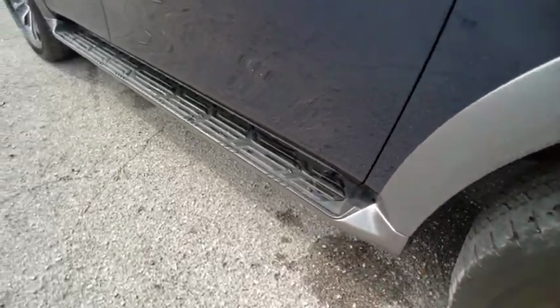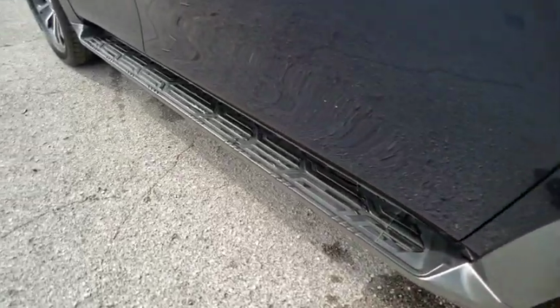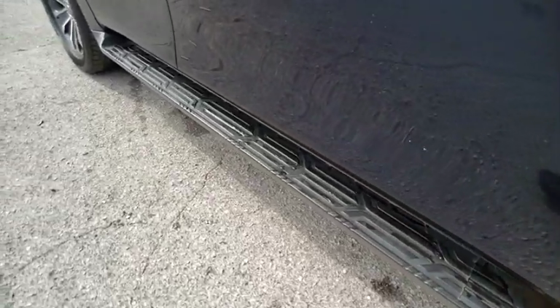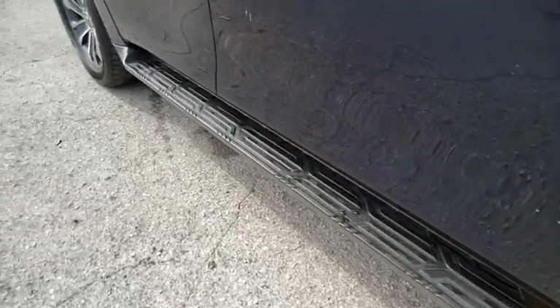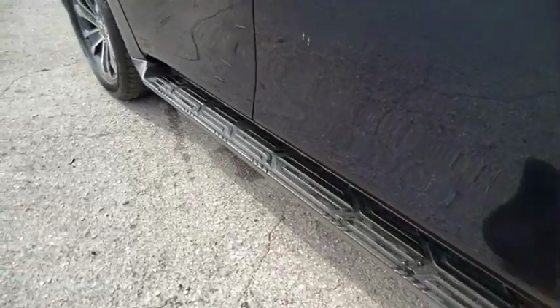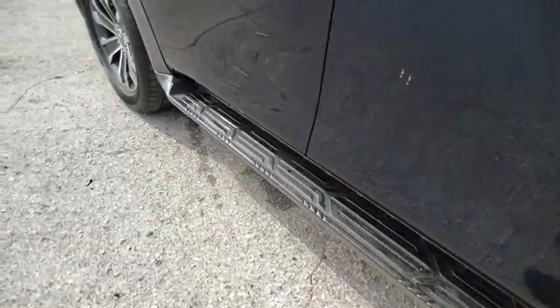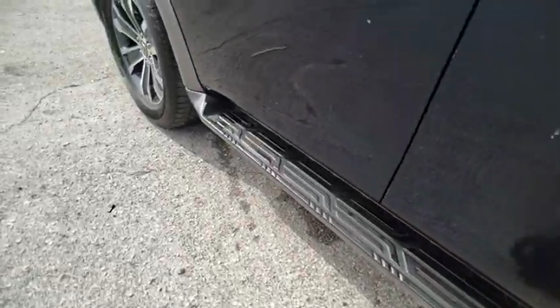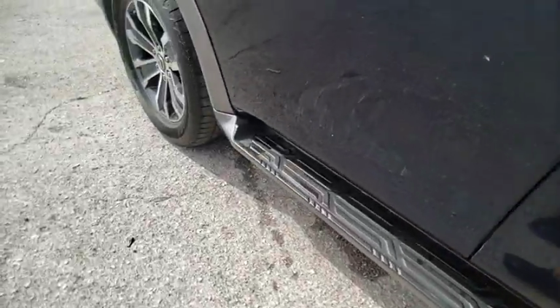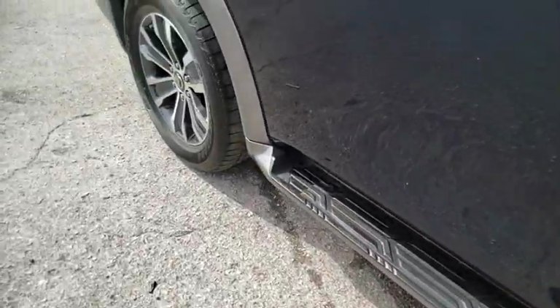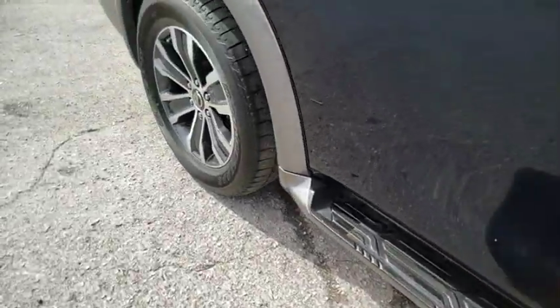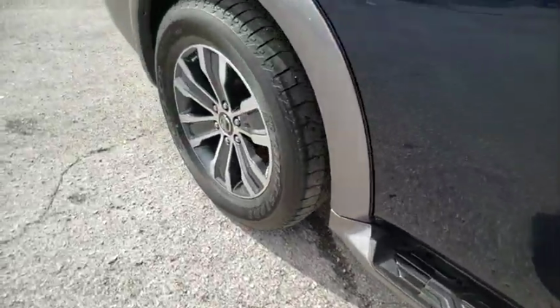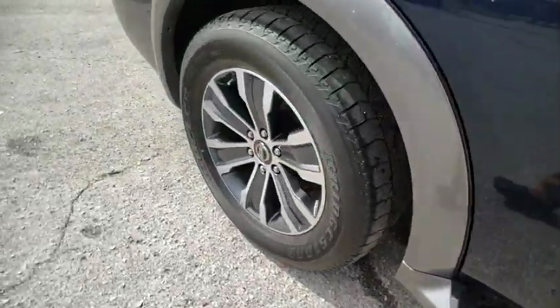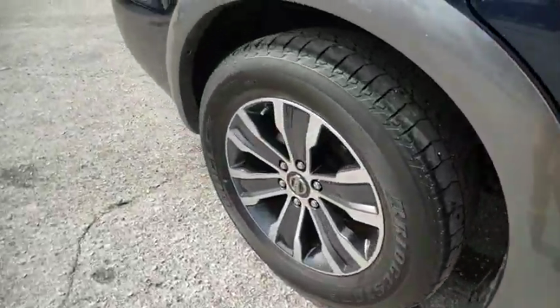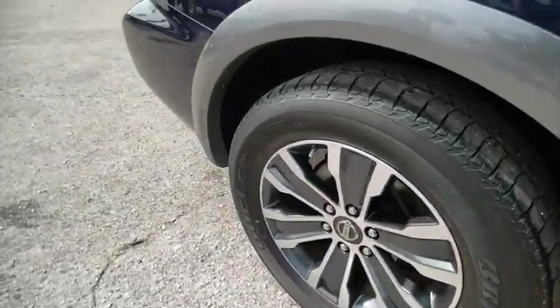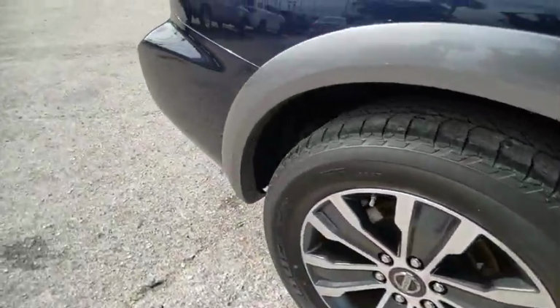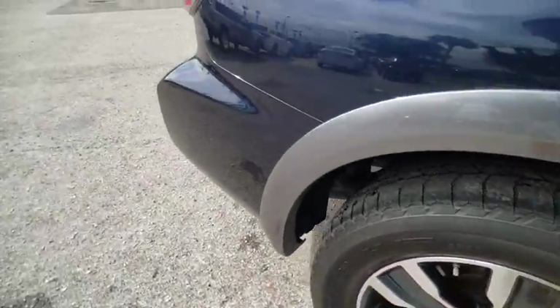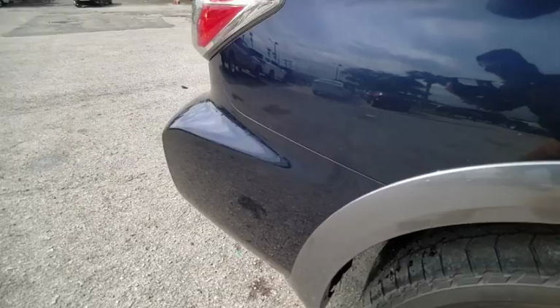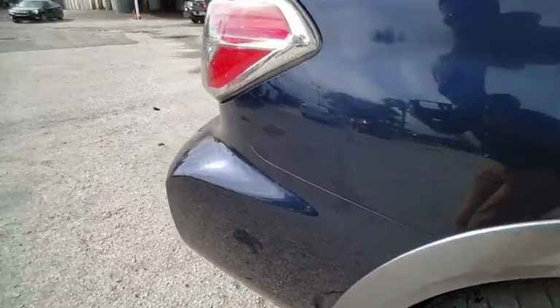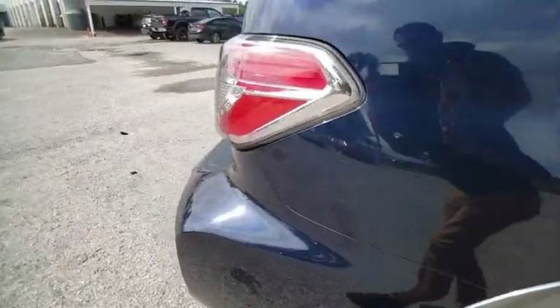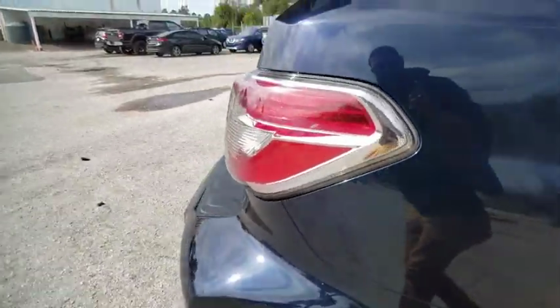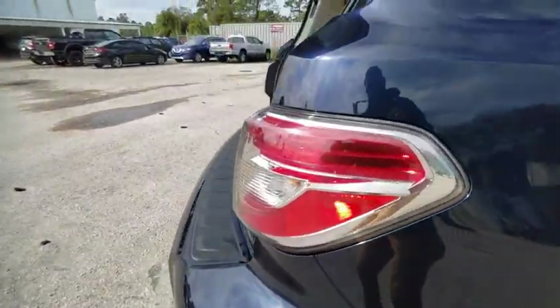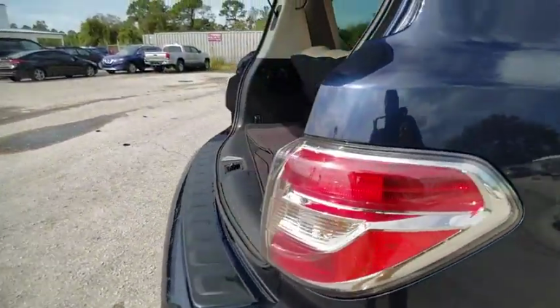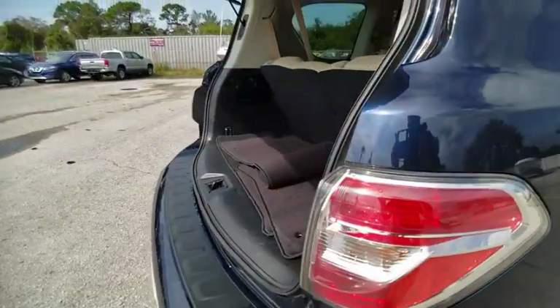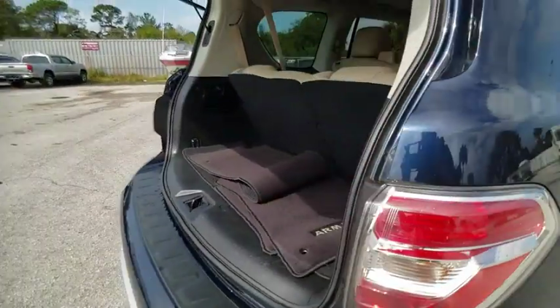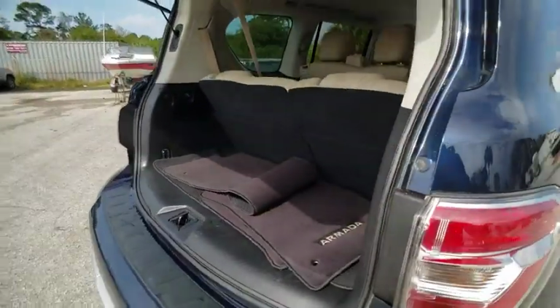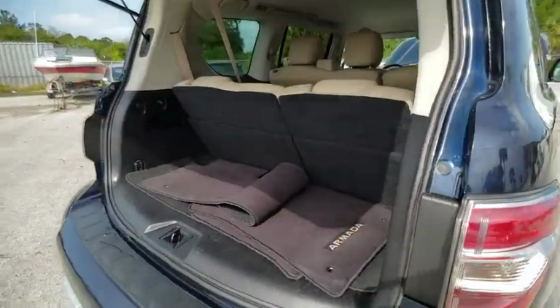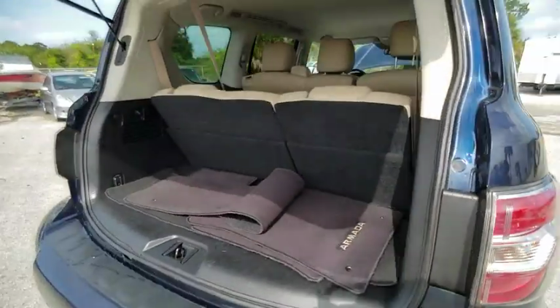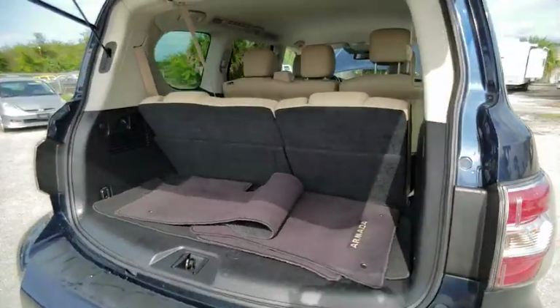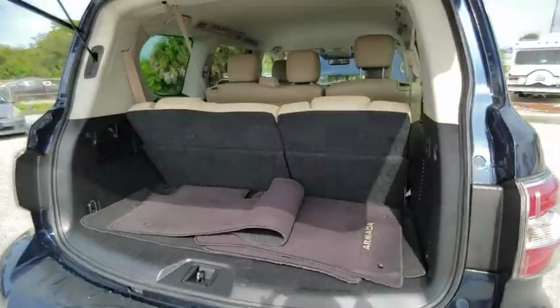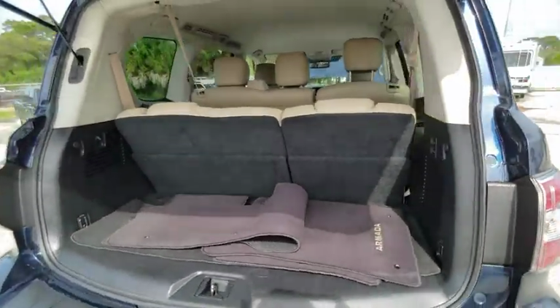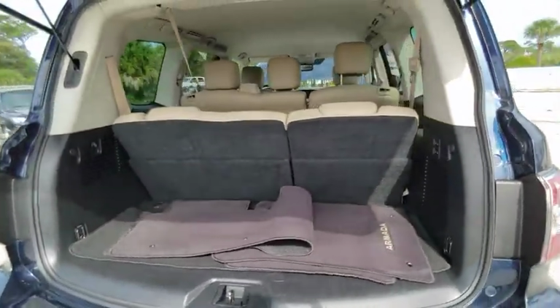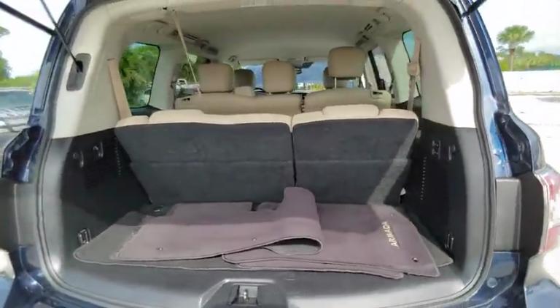Outside temperature gauge. Day-night rearview mirror. Tilt steering wheel. Wouldn't you look great in this vehicle? Stop in today and see for yourself.